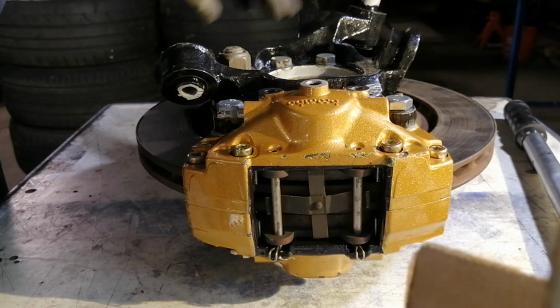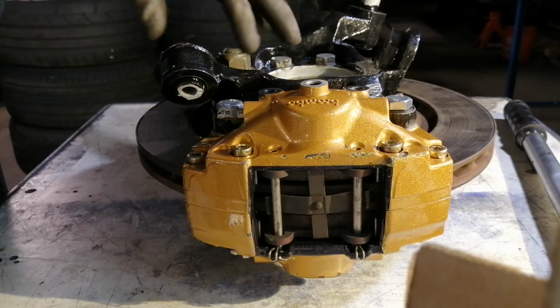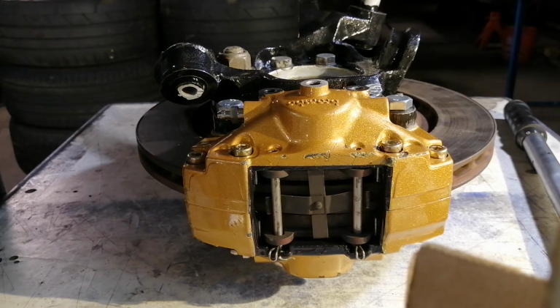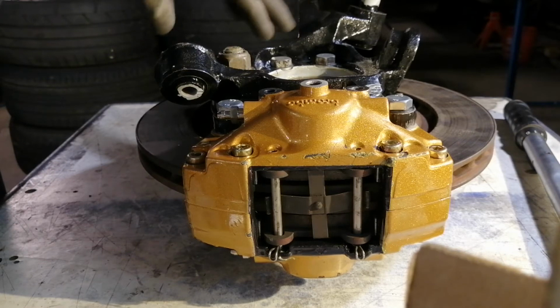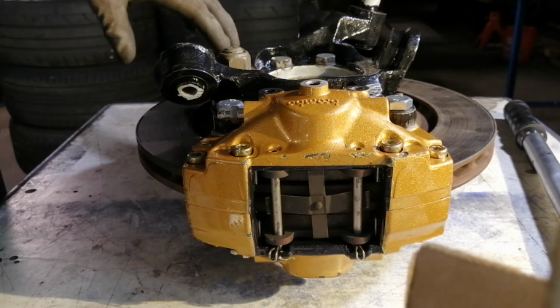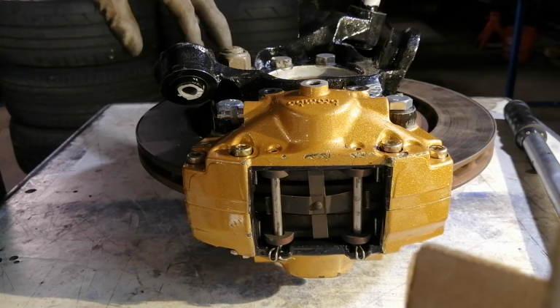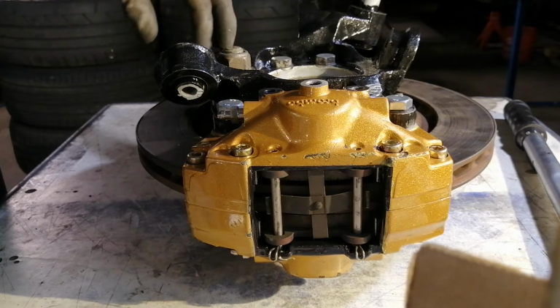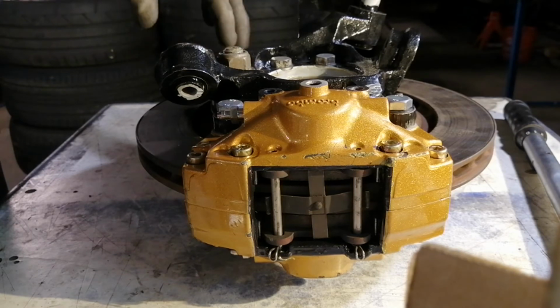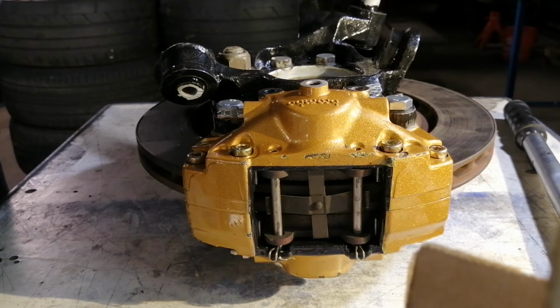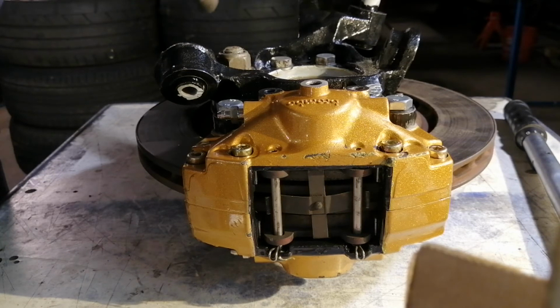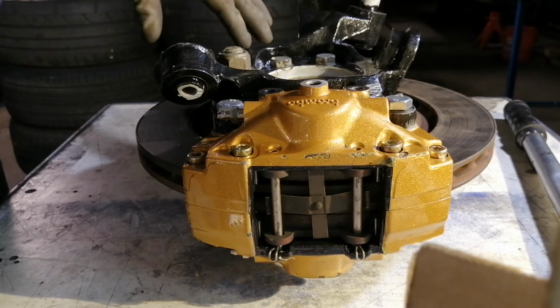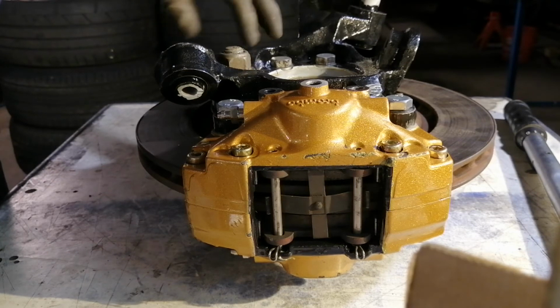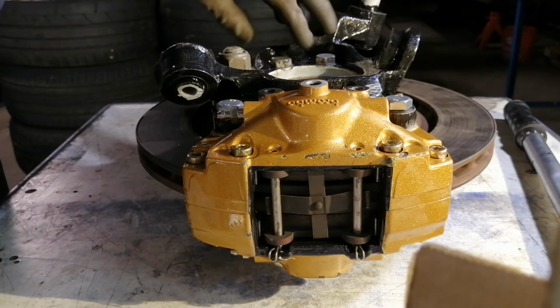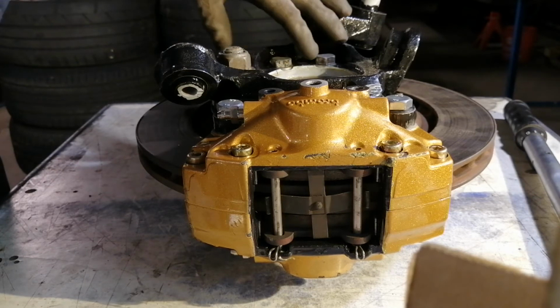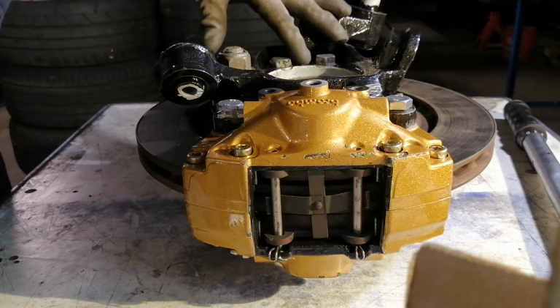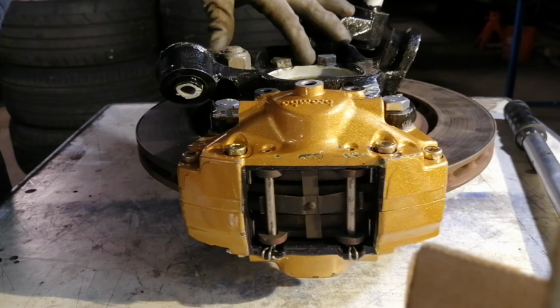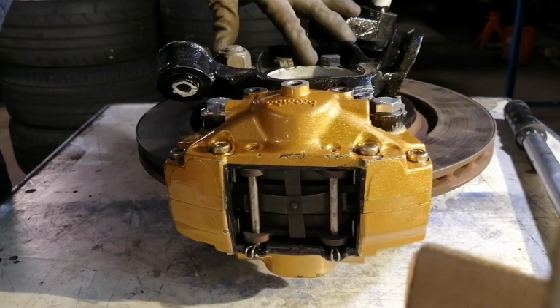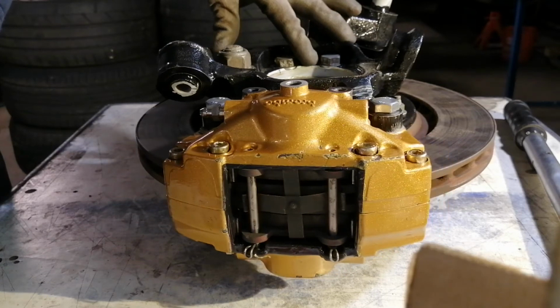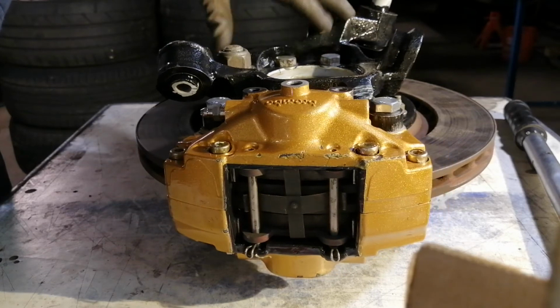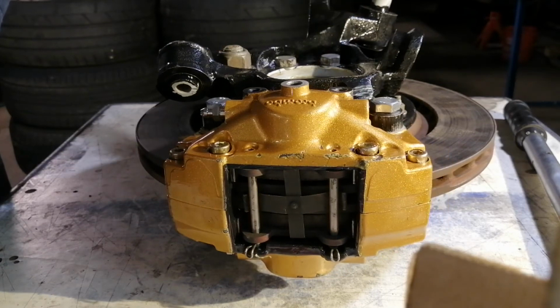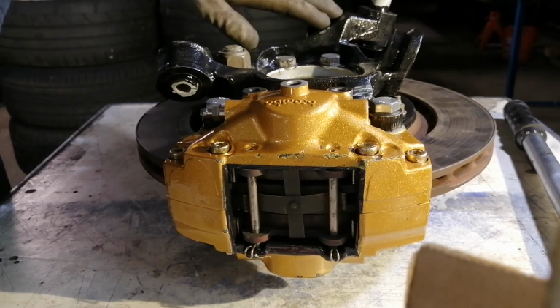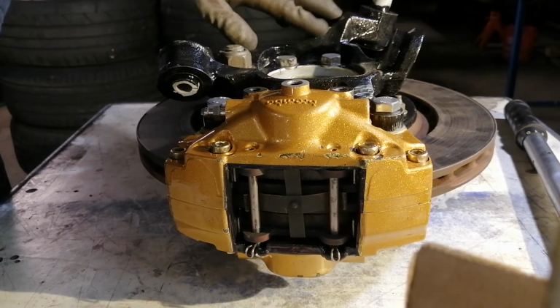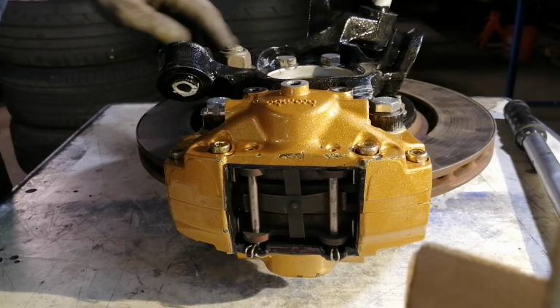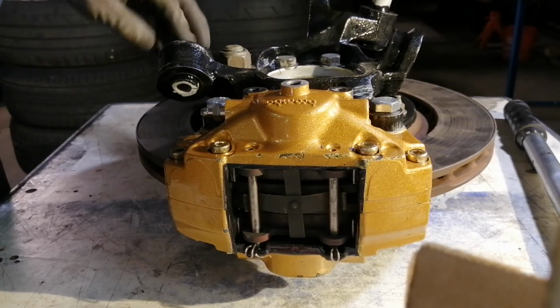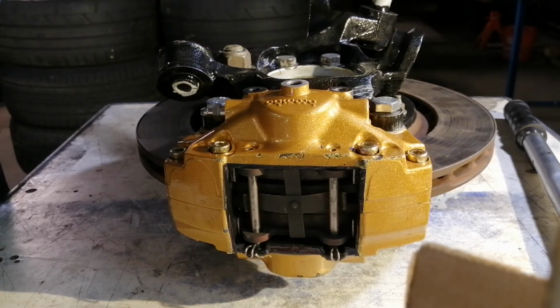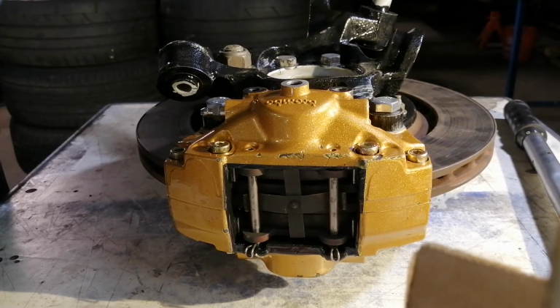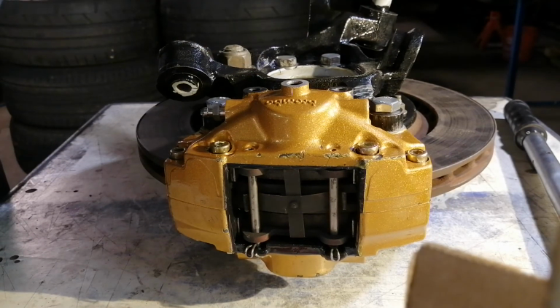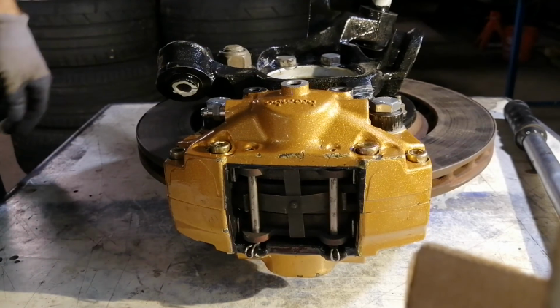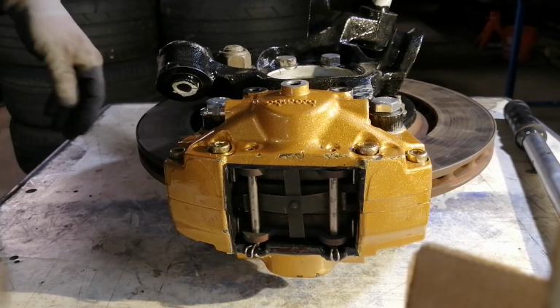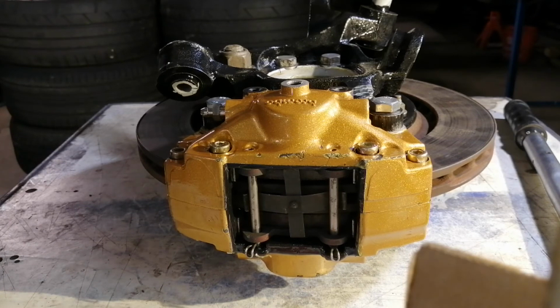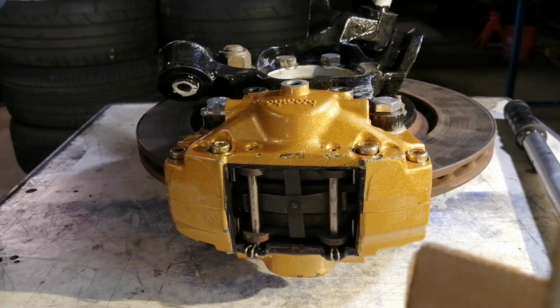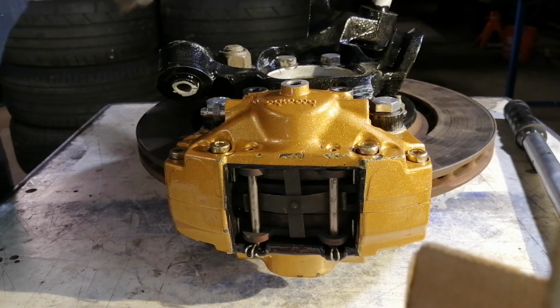The brake knuckles themselves I will sandblast, then do the modification, then sandblast again. After that they get a gray primer coat and then a black finish coat. I hope you like it.